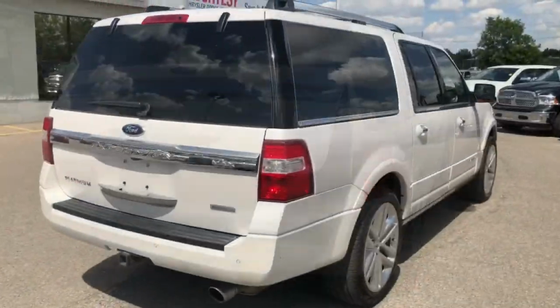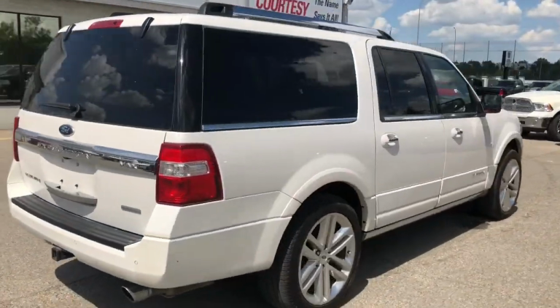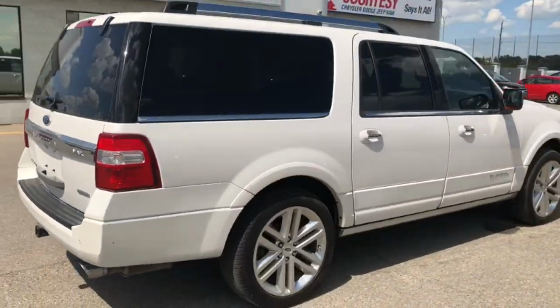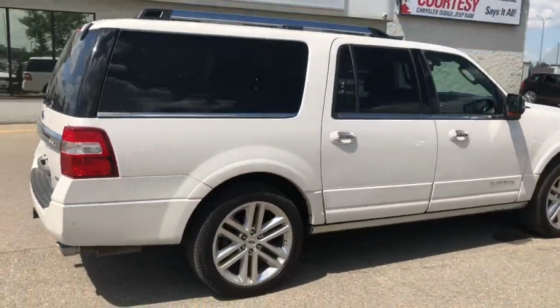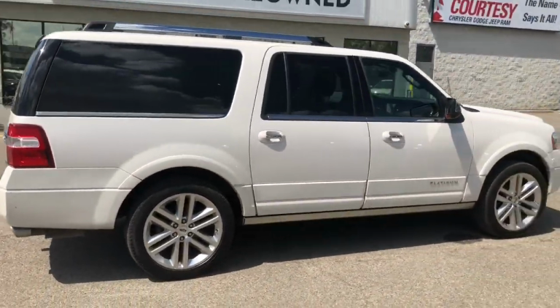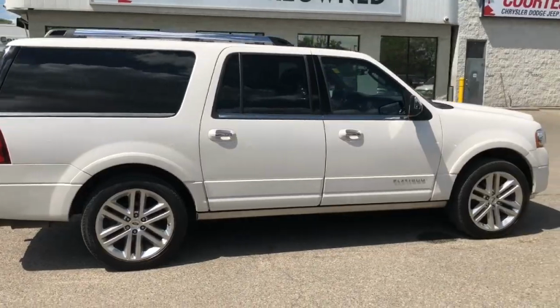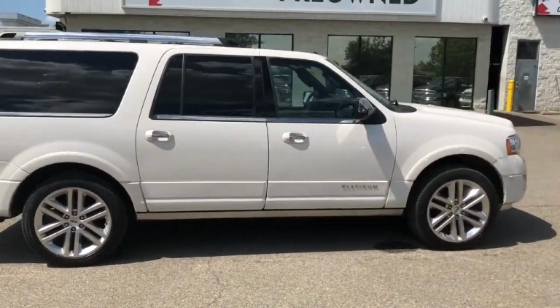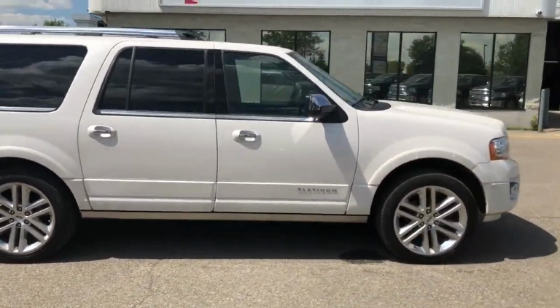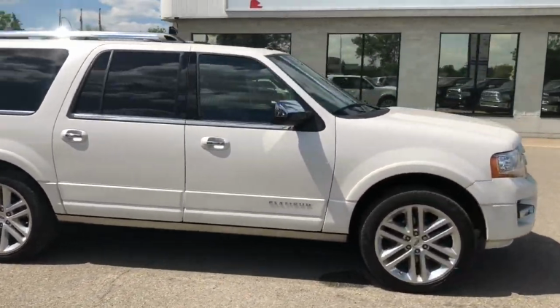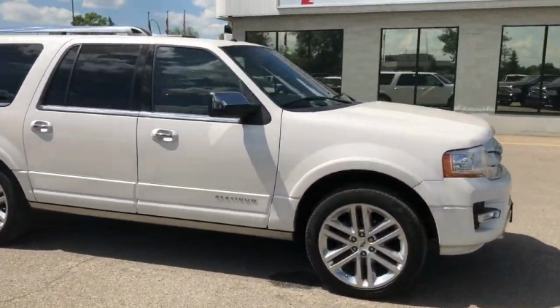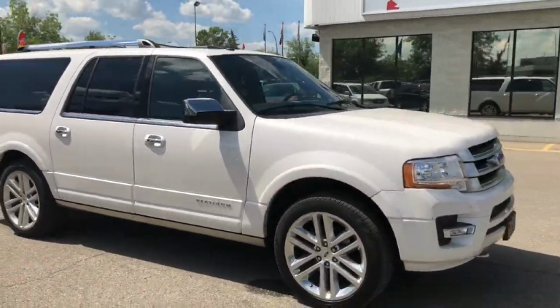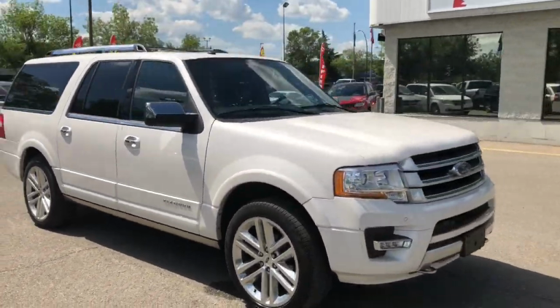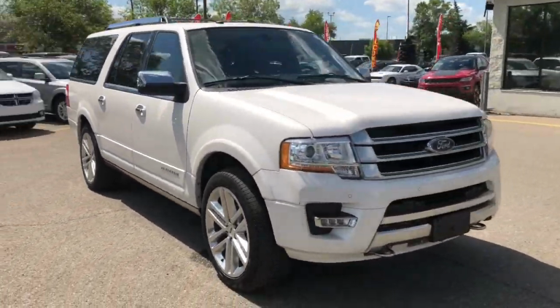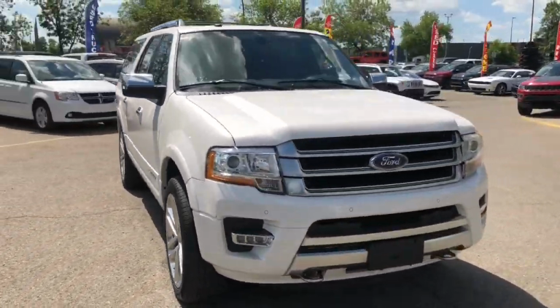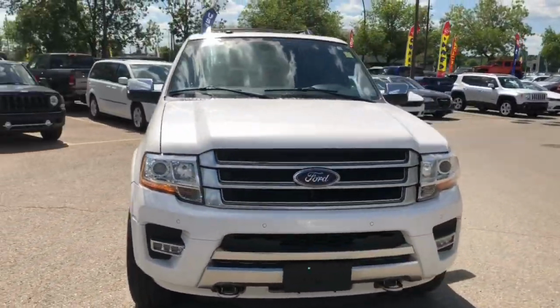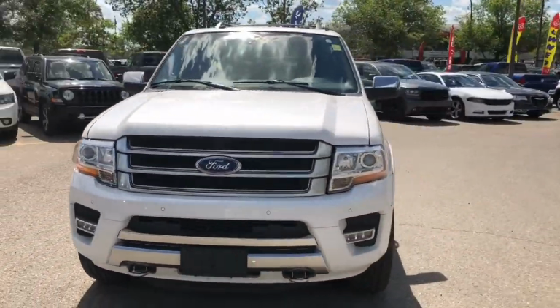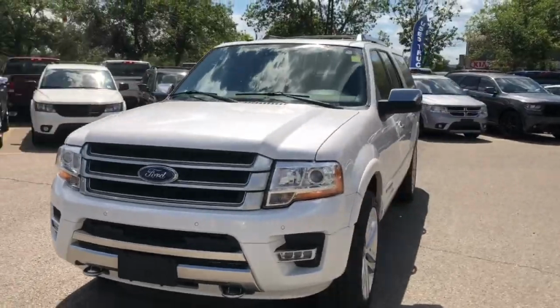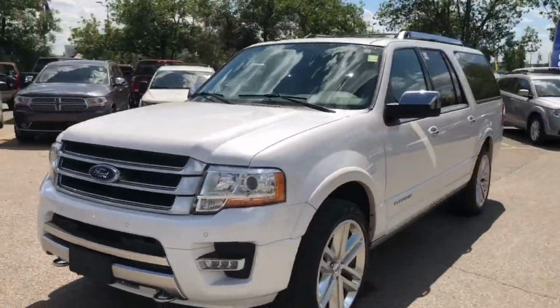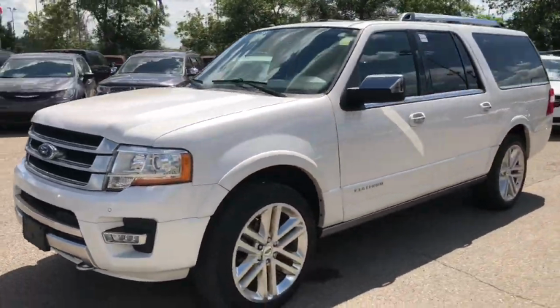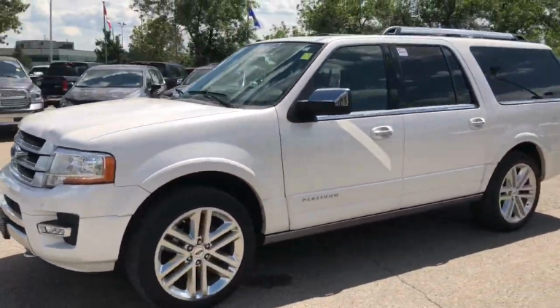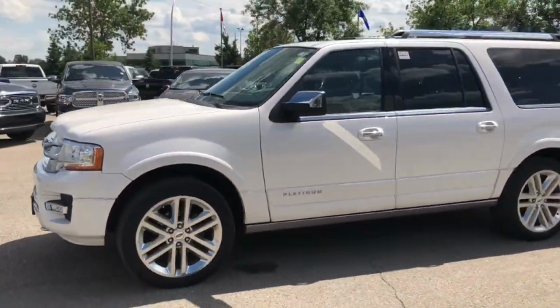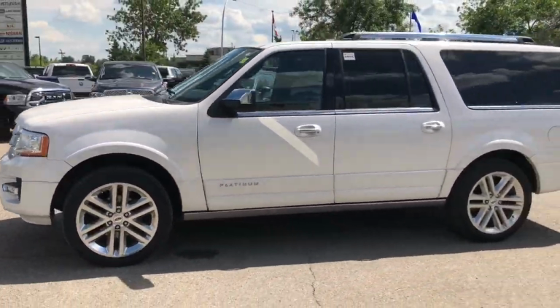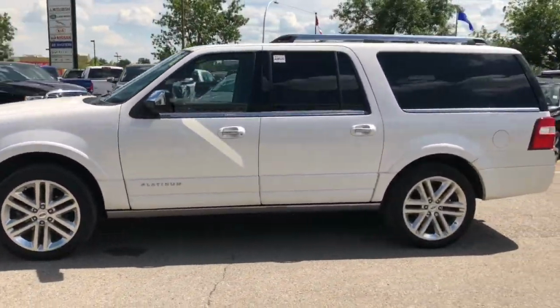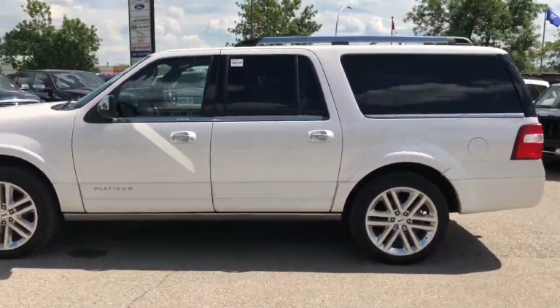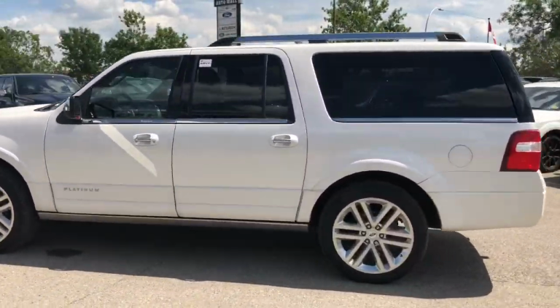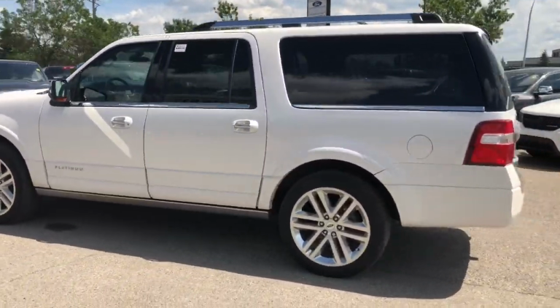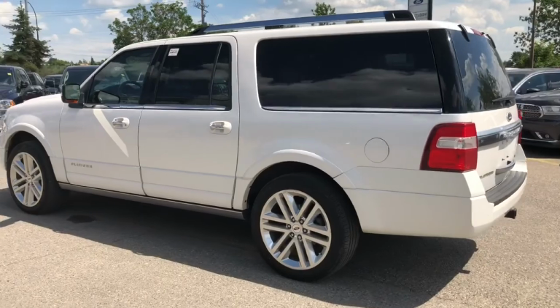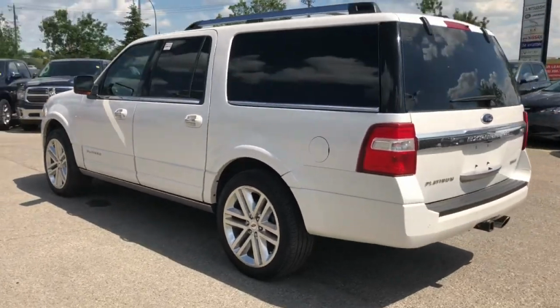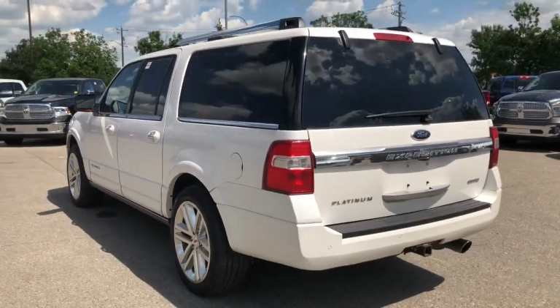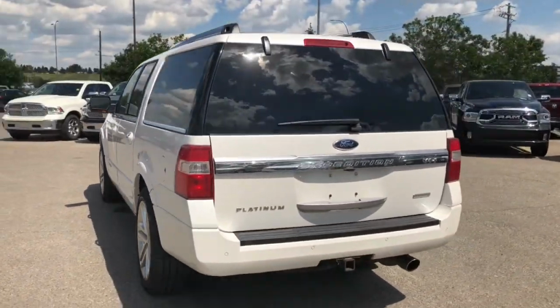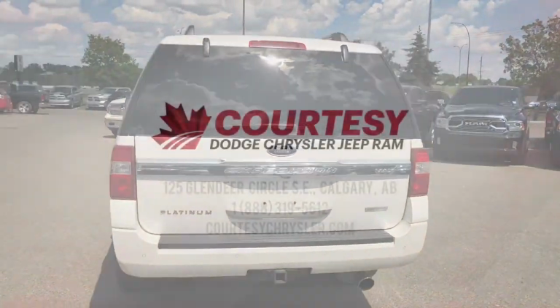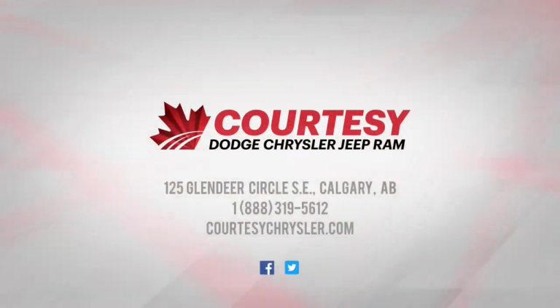This Expedition has been fully inspected and it does have a full Carproof. We did a five-star clean on it to make it look brand new, so don't miss your opportunity to bring home the perfect family SUV. This was Nick and hope you guys have a fantastic day!